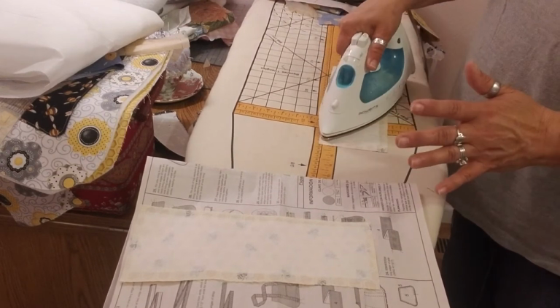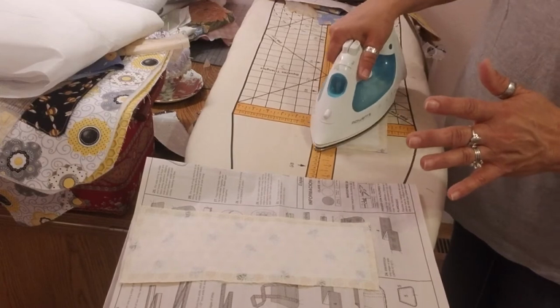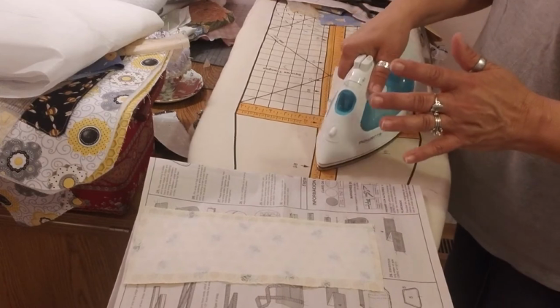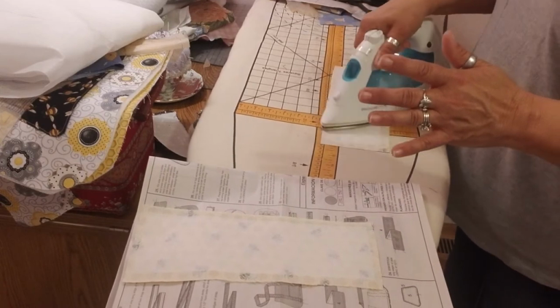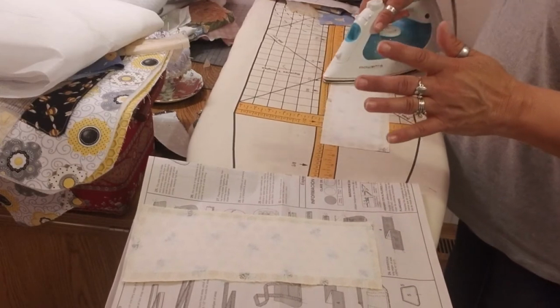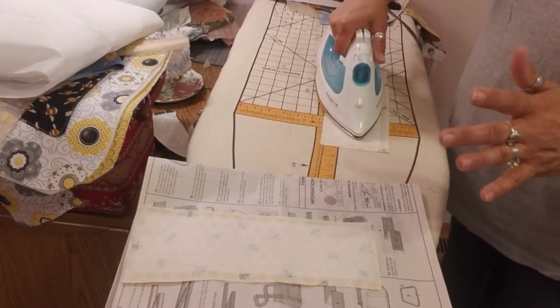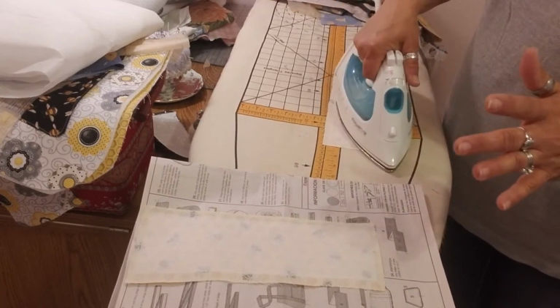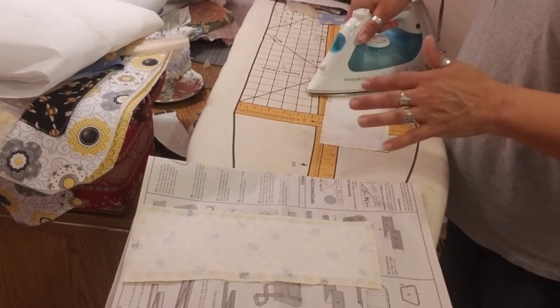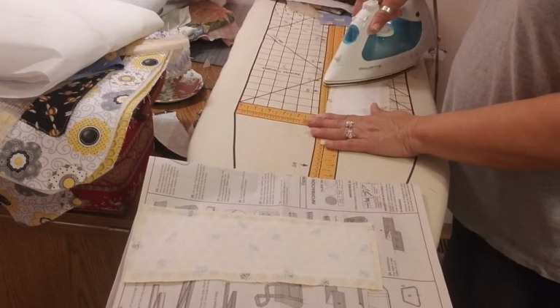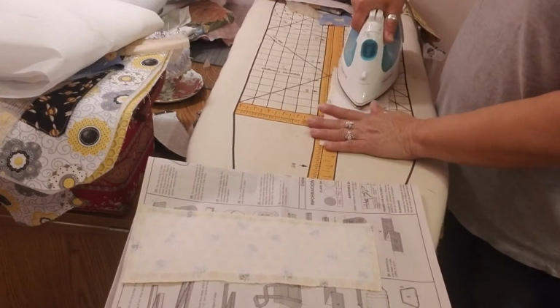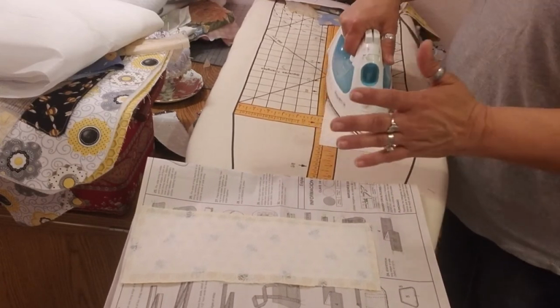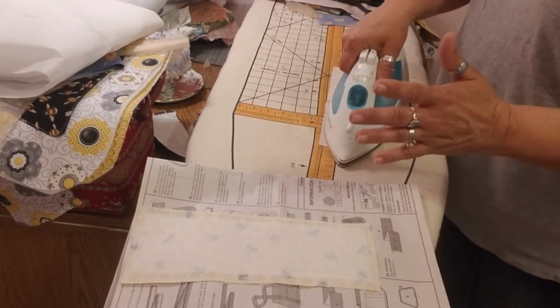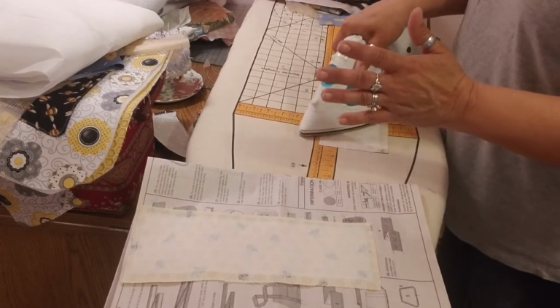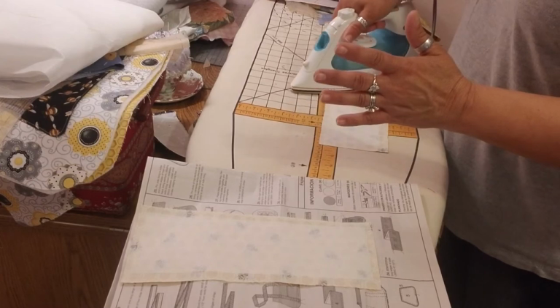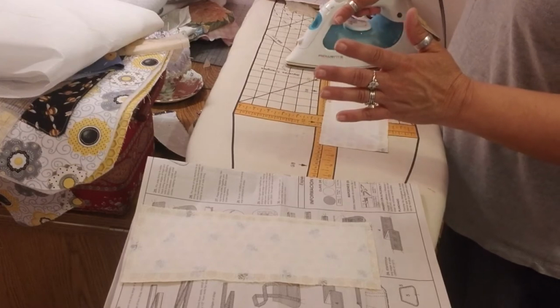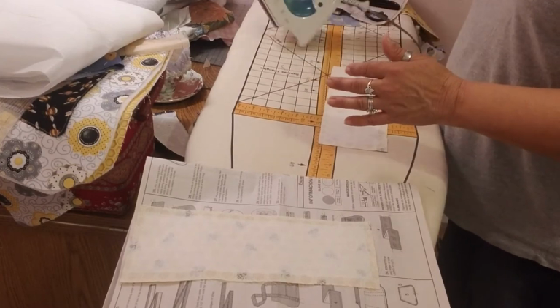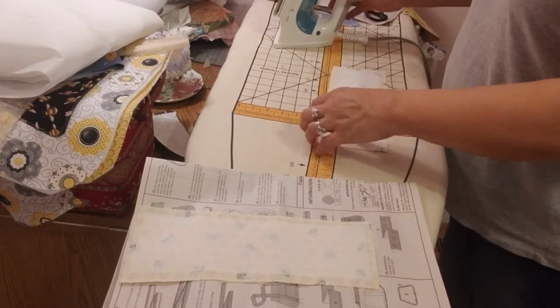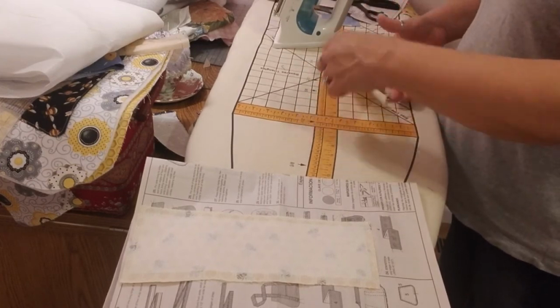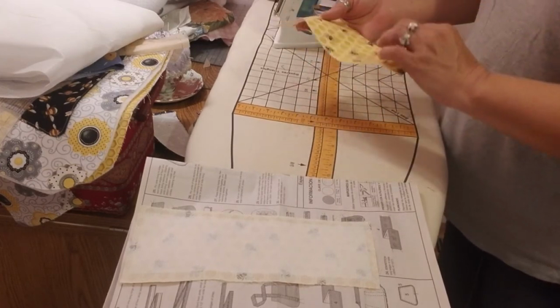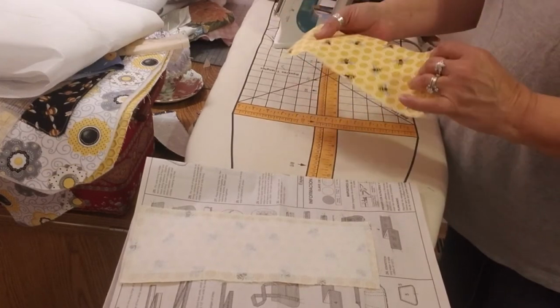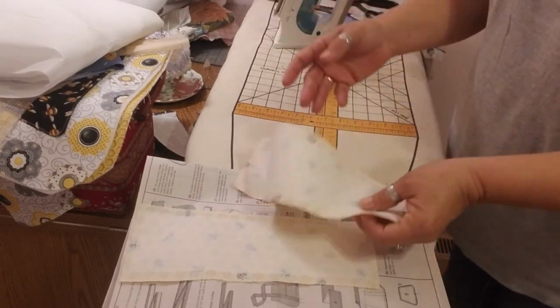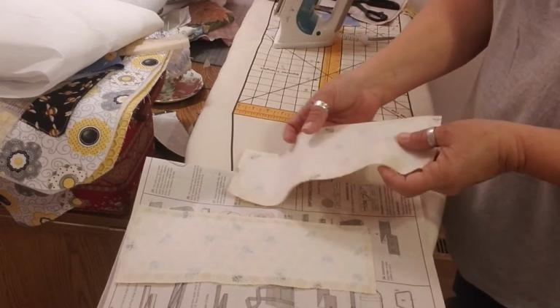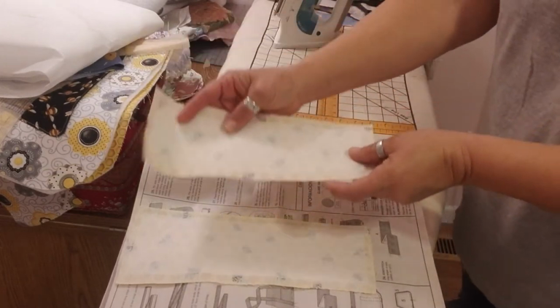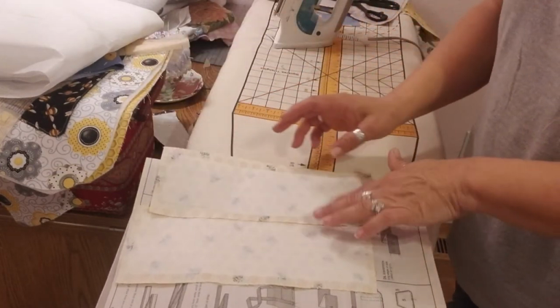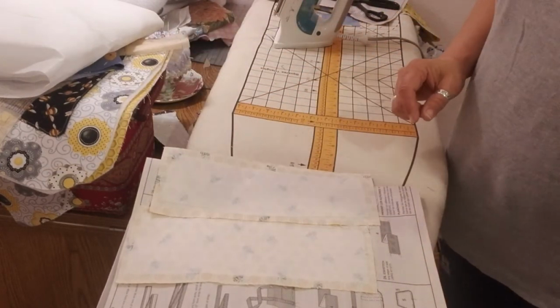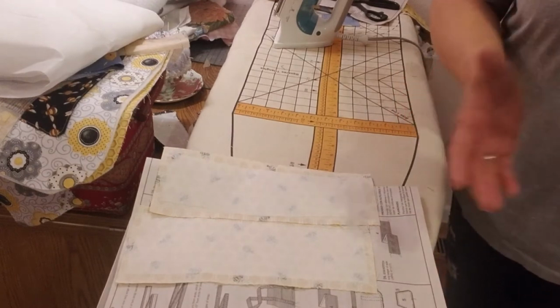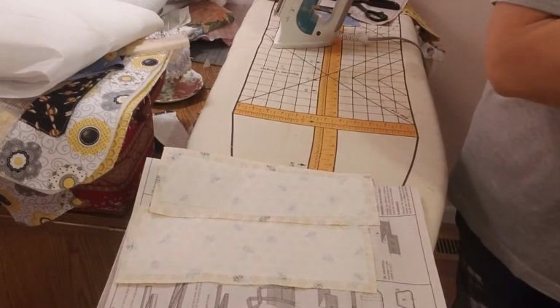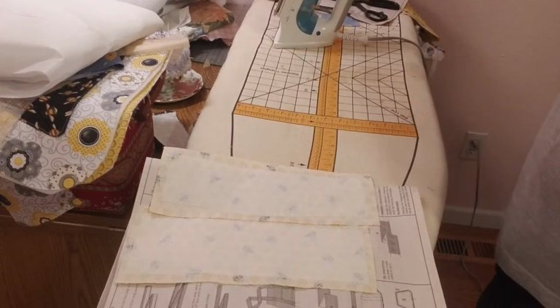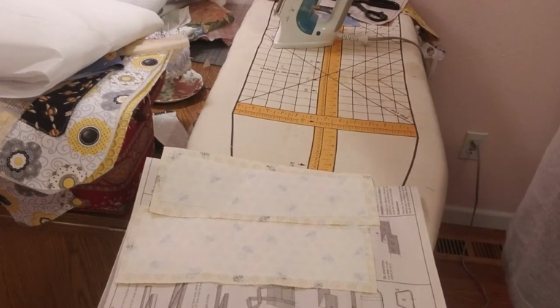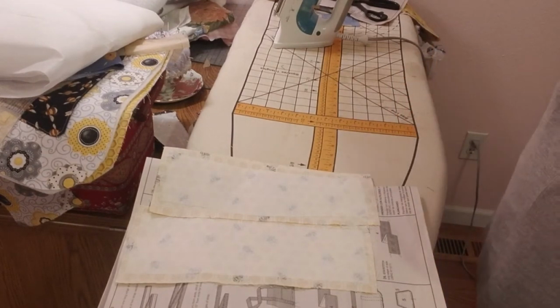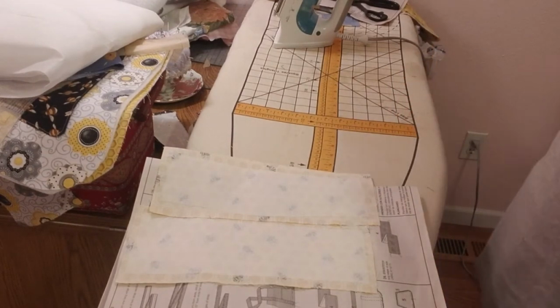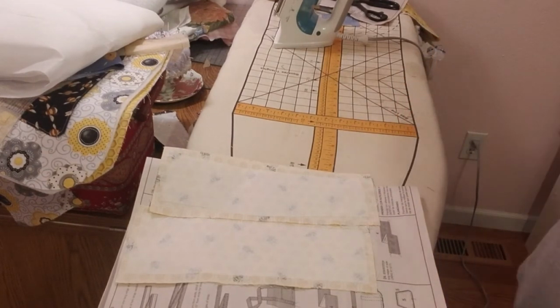It's a little wonky but nobody's ever going to see that. I'll be right back — I just have to go take the bread out, preheat the oven, and I'll be back.